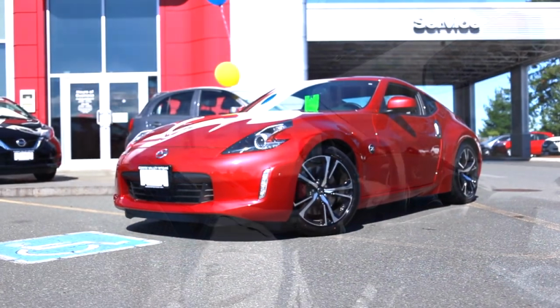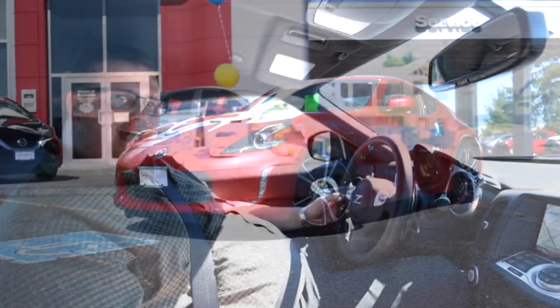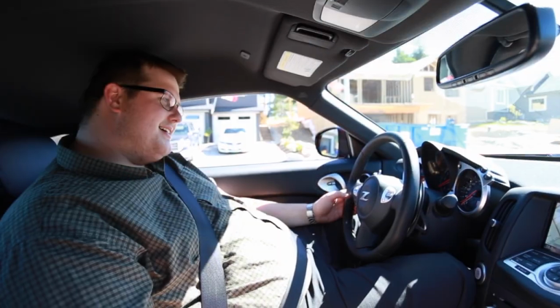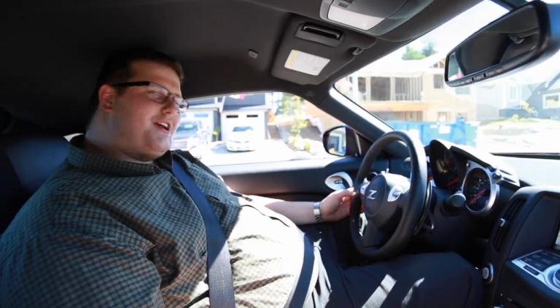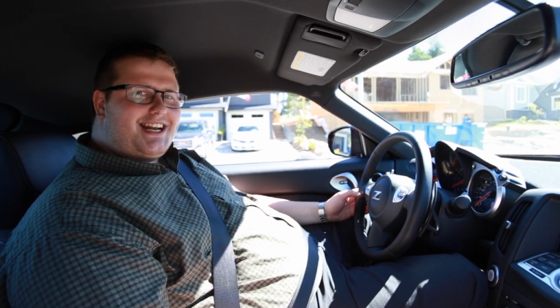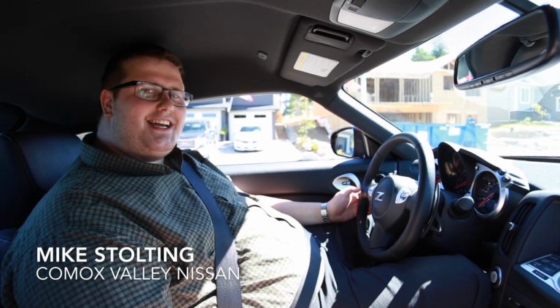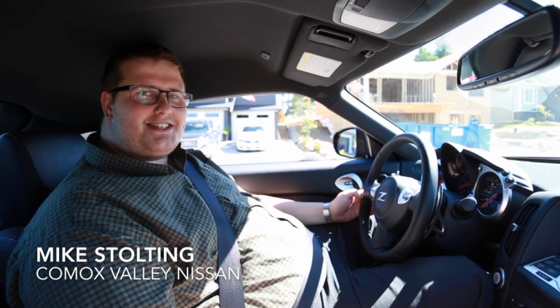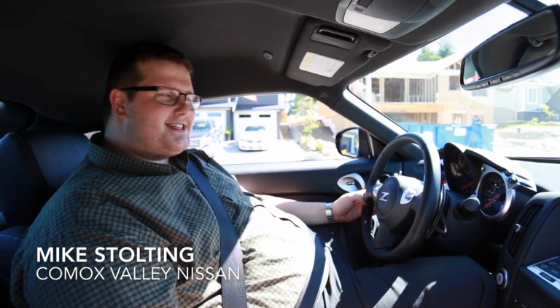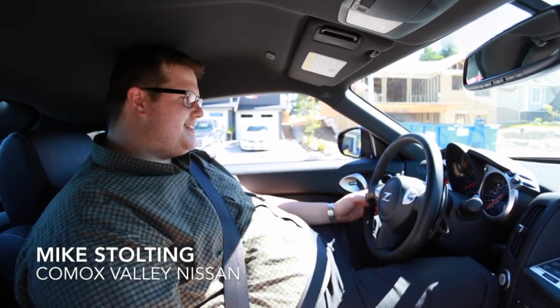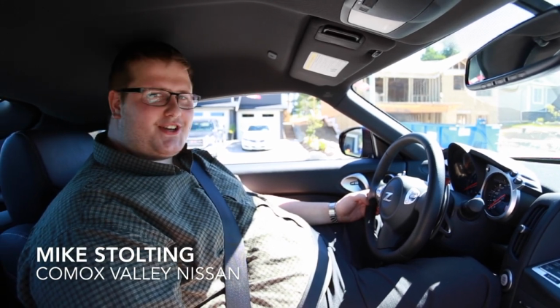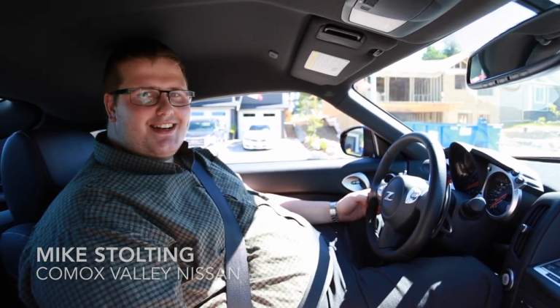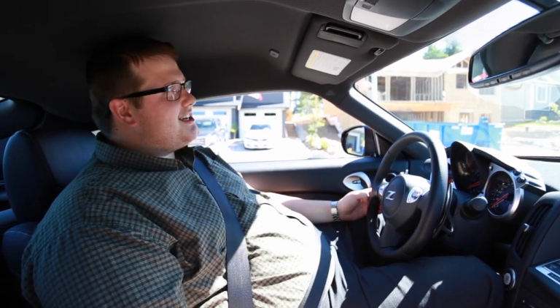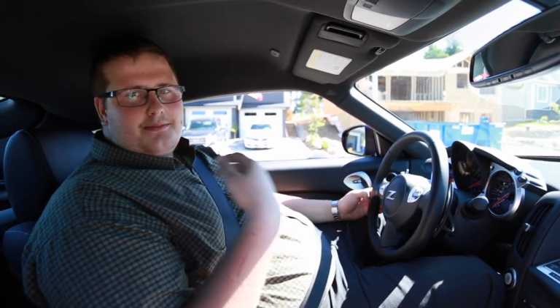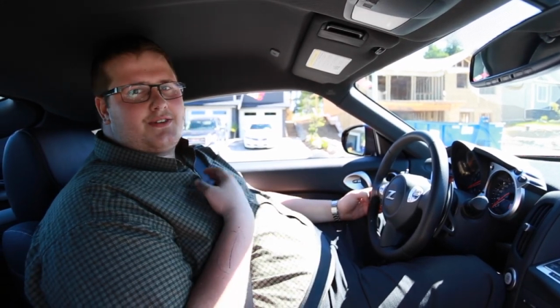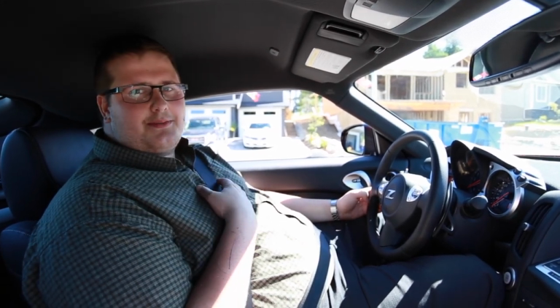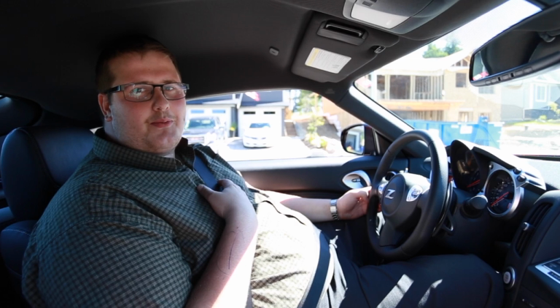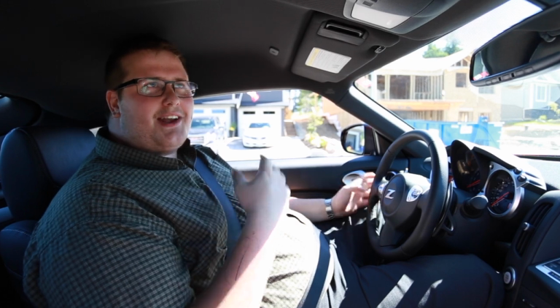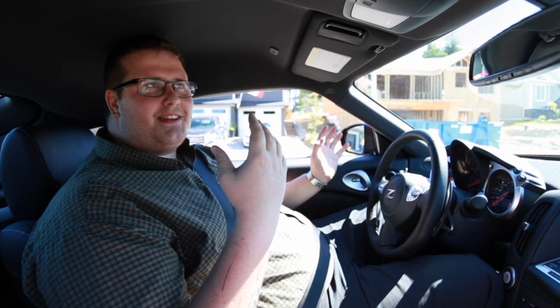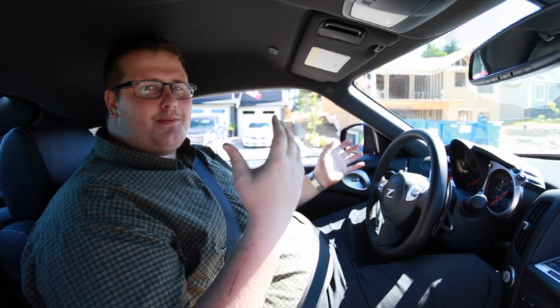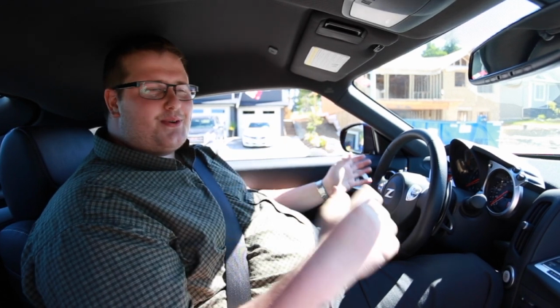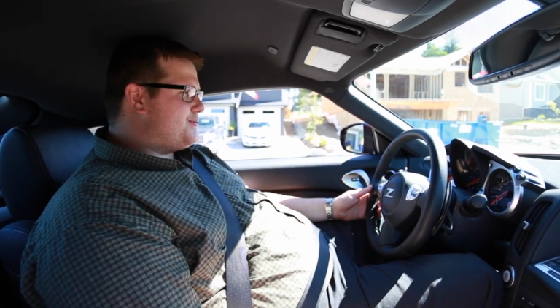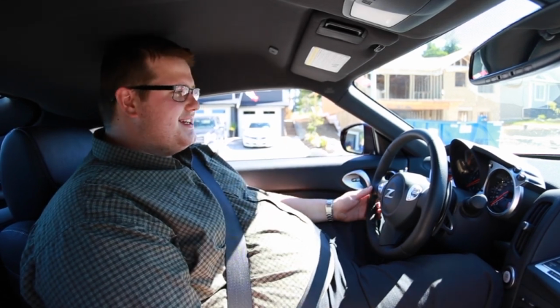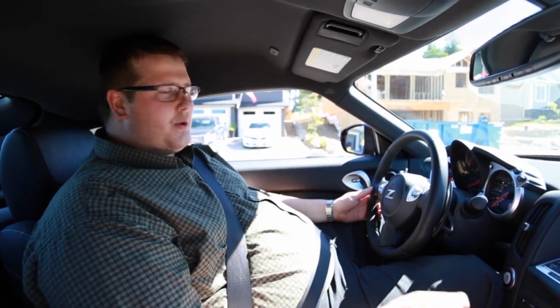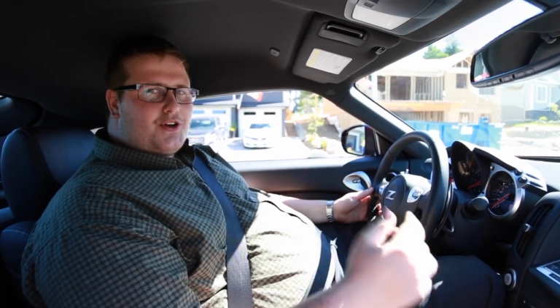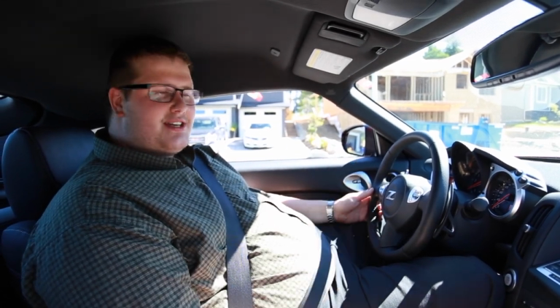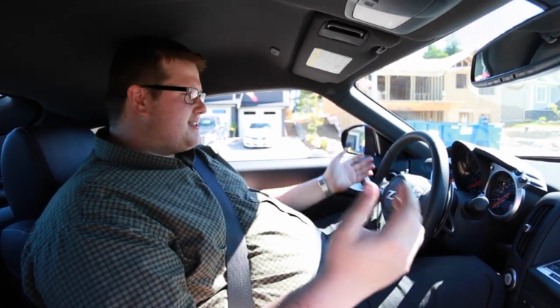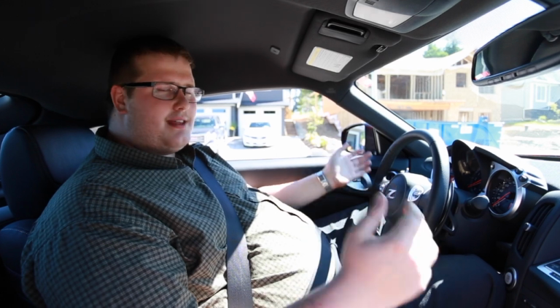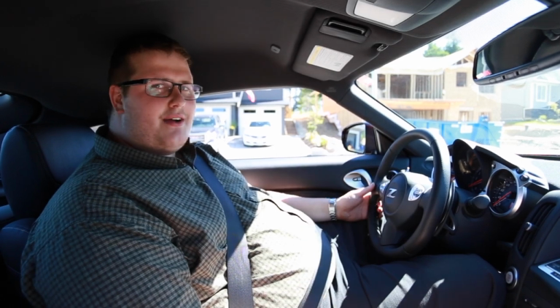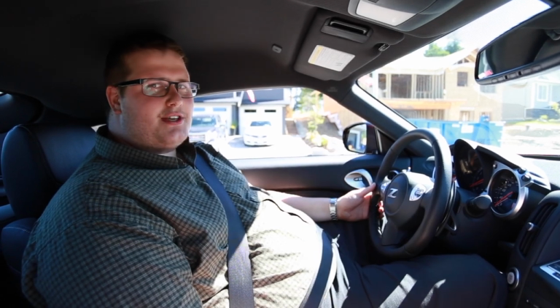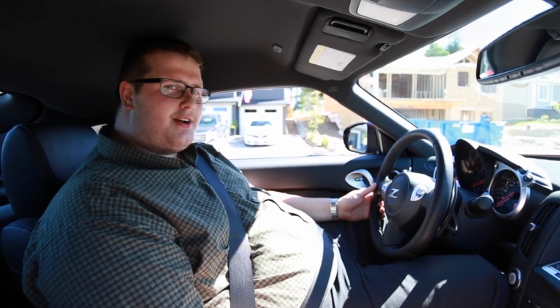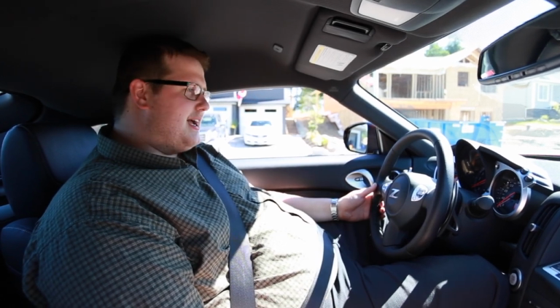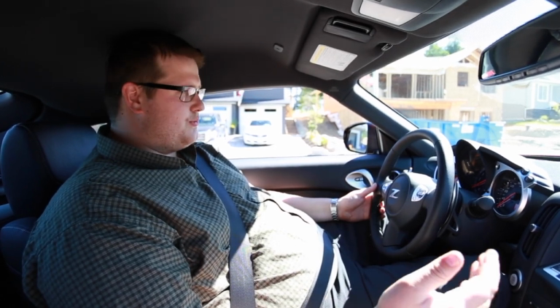Today we're in a 2019 Nissan 370Z sports car. As you can tell, being six foot eight, I'm kind of a big guy and don't really fit that well, but it's still pretty comfortable. We're going to go for a drive today — this is kind of the most driver-centric sports car you can get, really made for car enthusiasts.